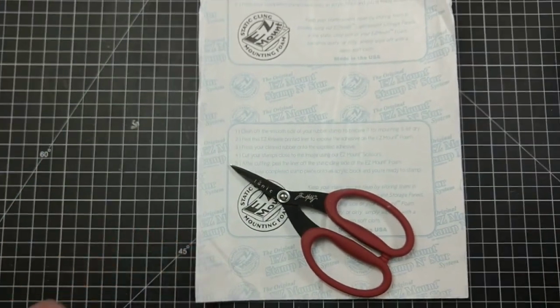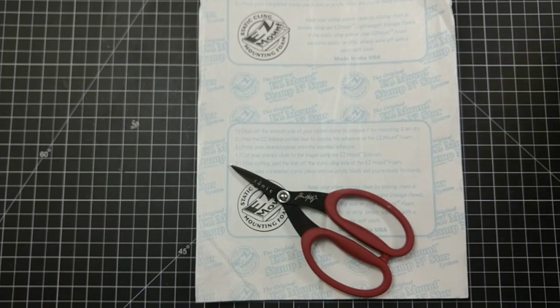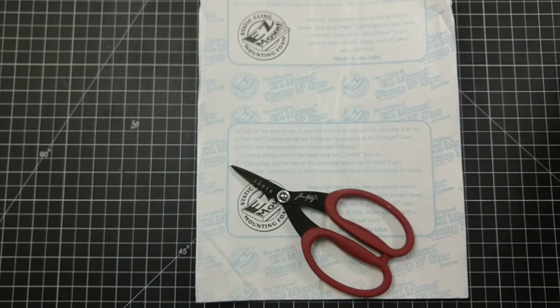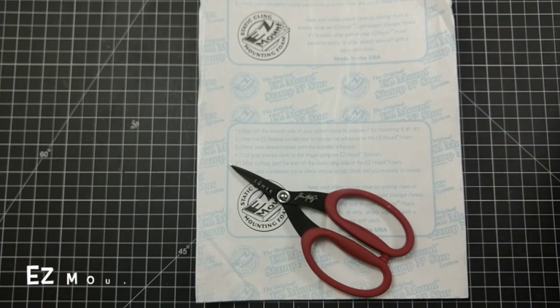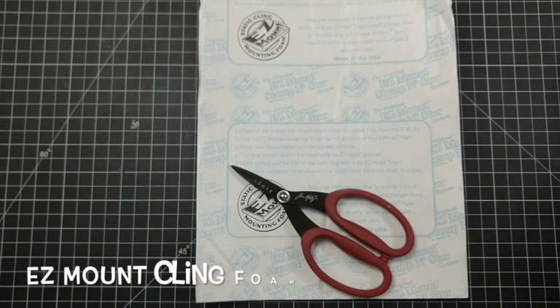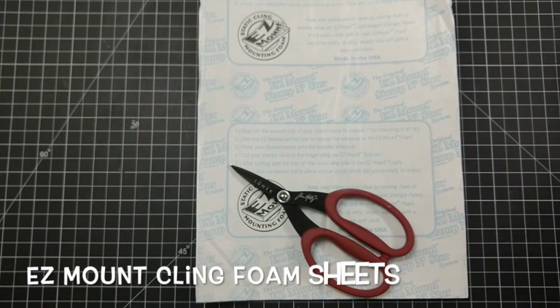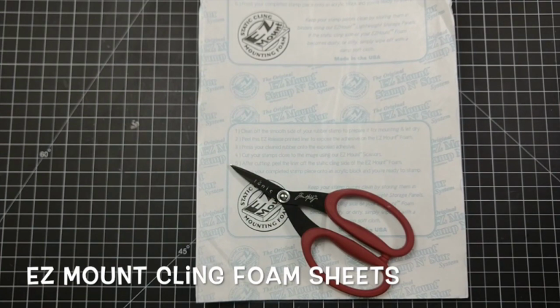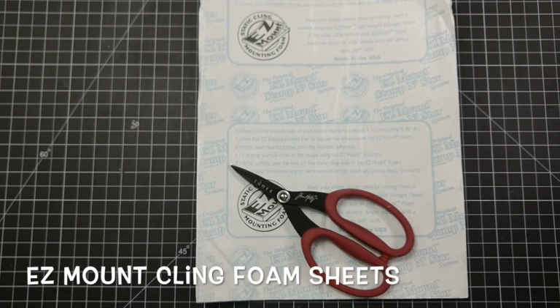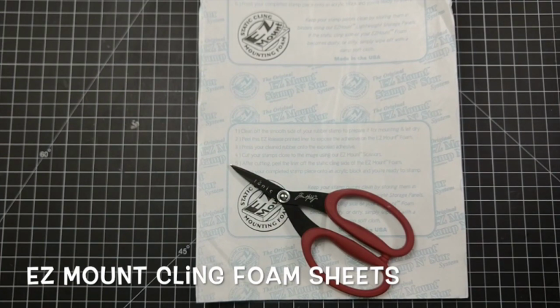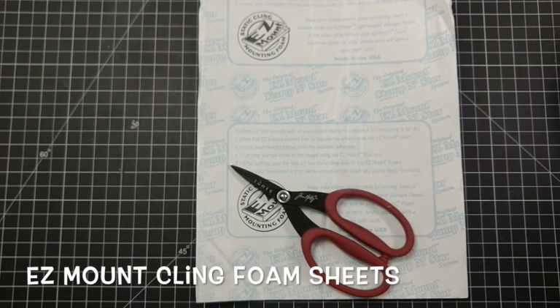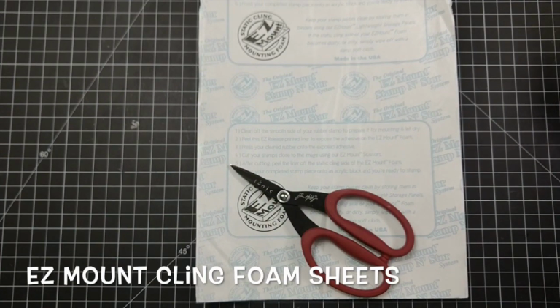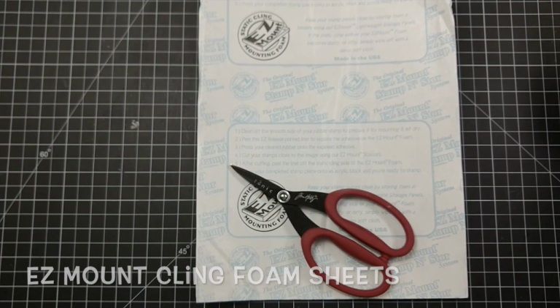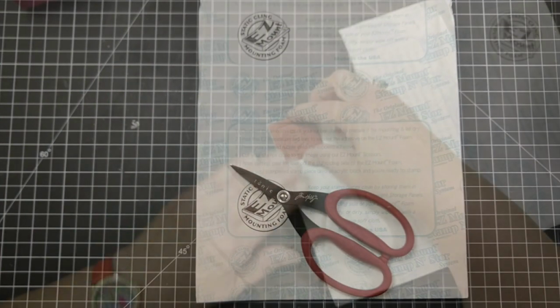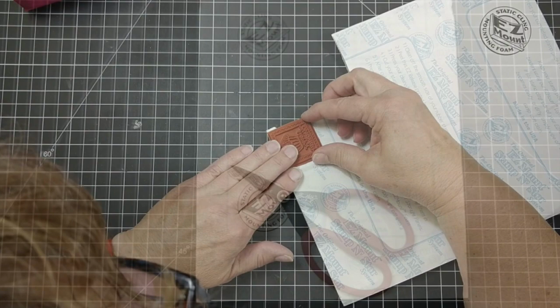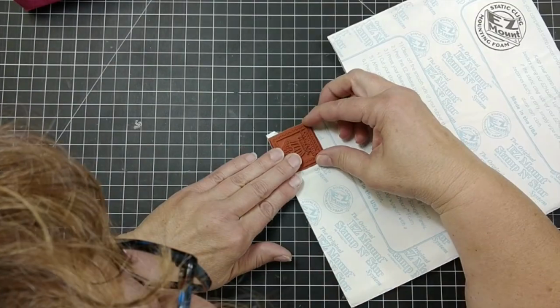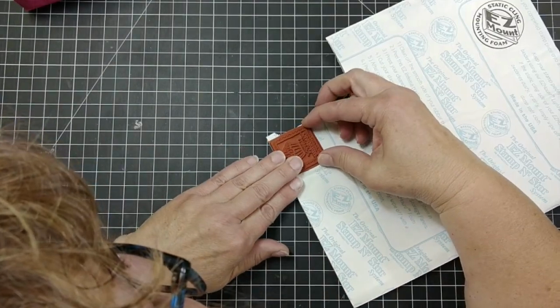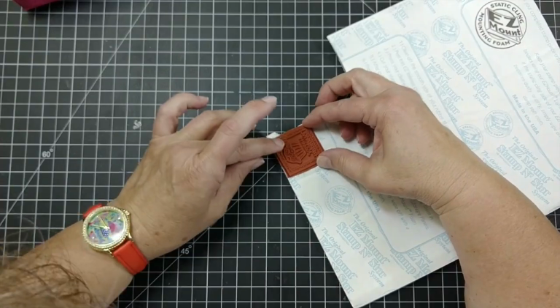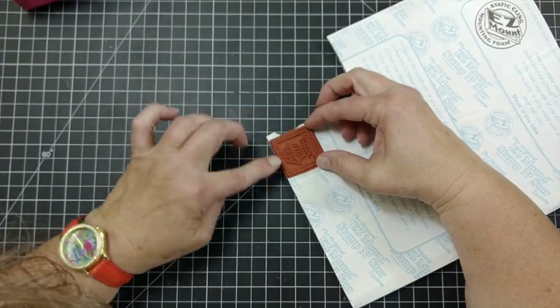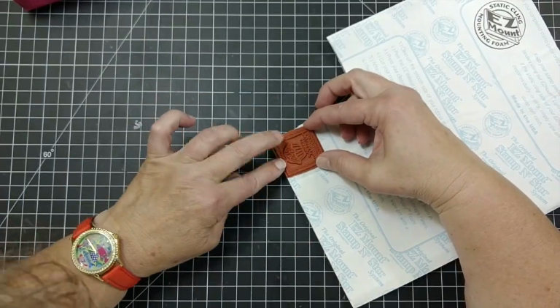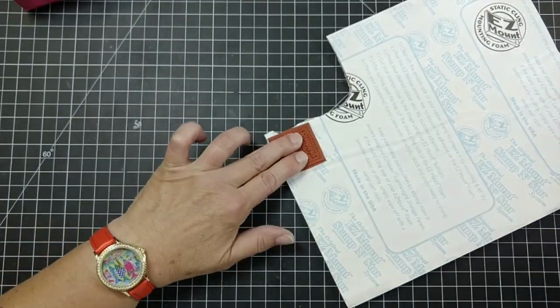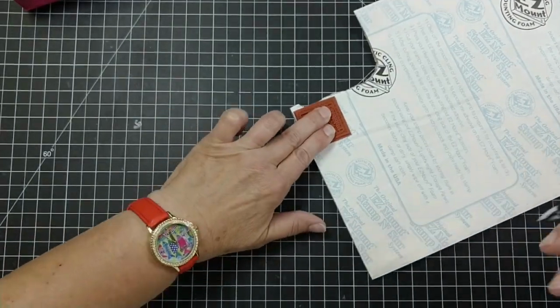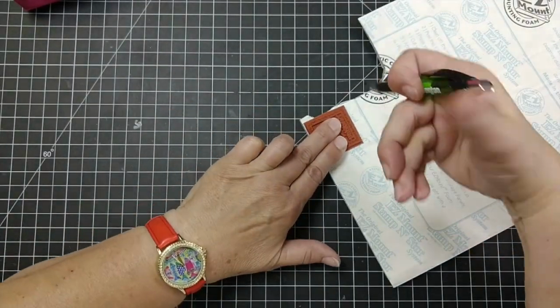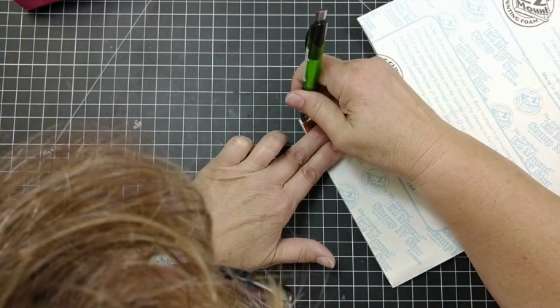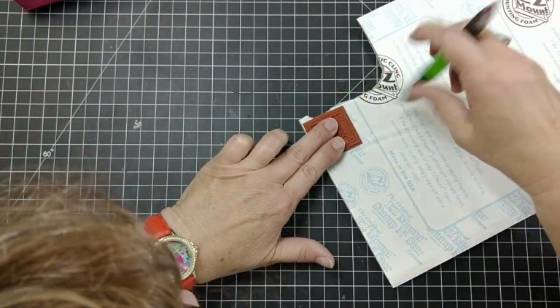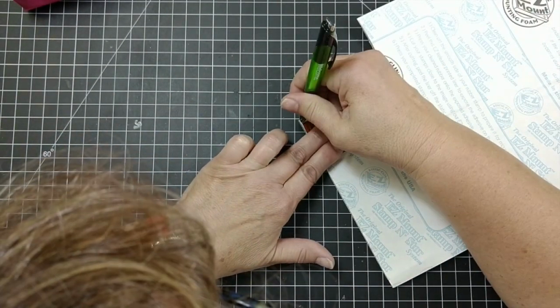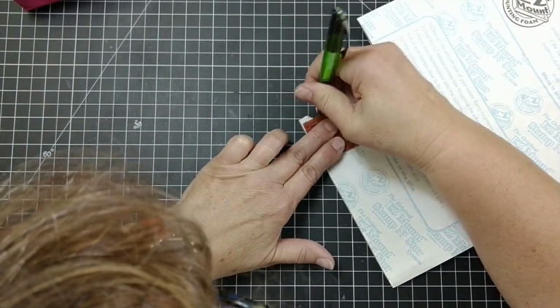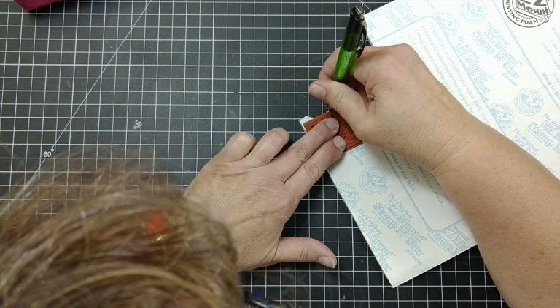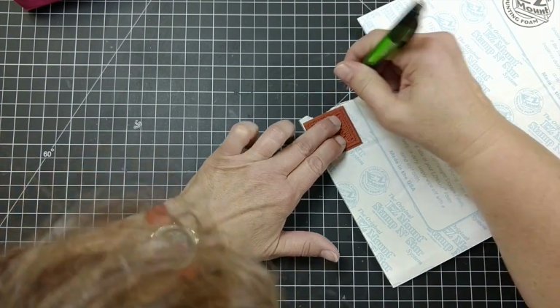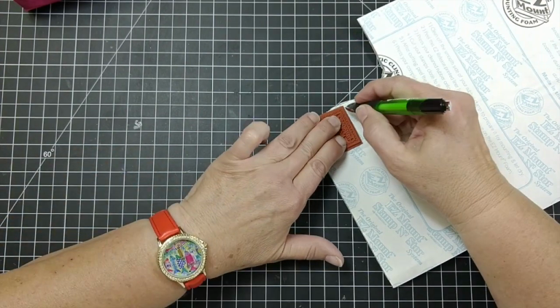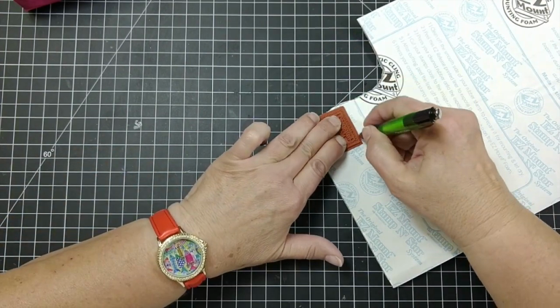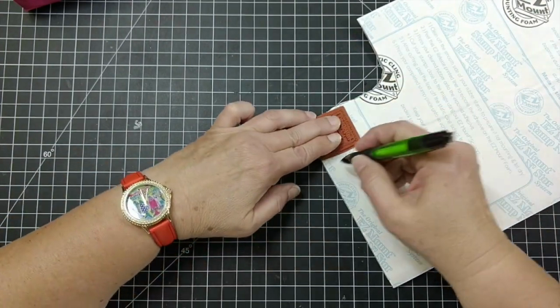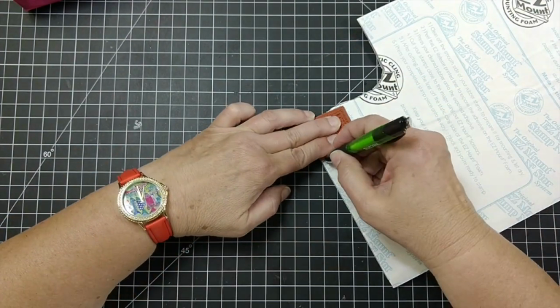You need some easy mount foam mounting sheets and some scissors — I use the Tim Holtz scissors because they are tough. I picked an easy stamp to cut around to save time.